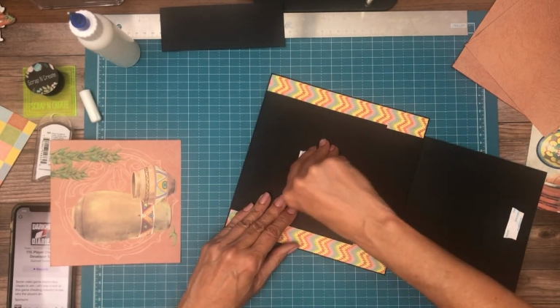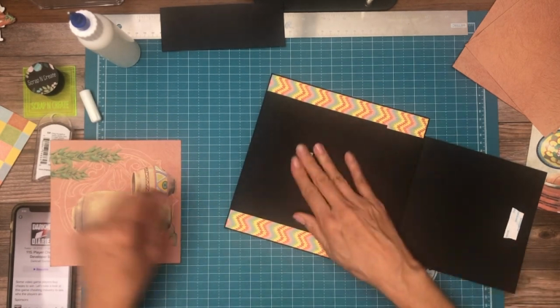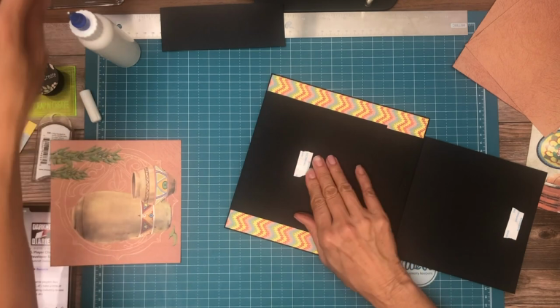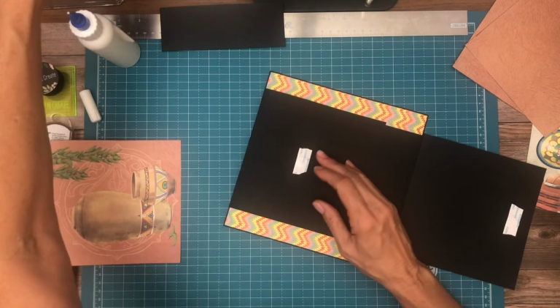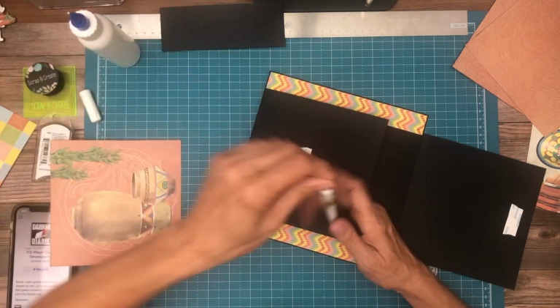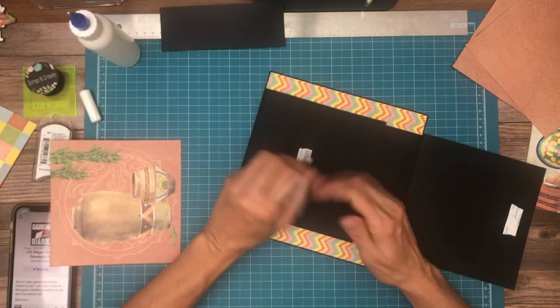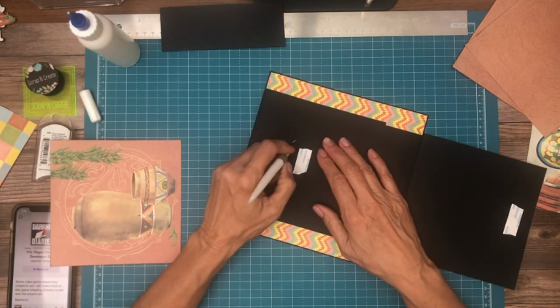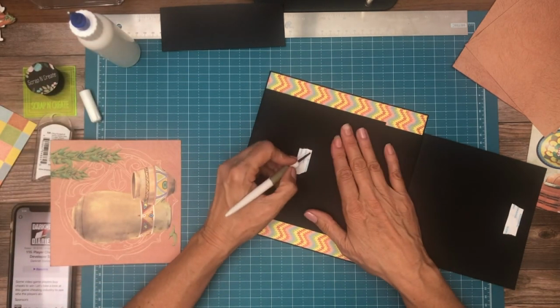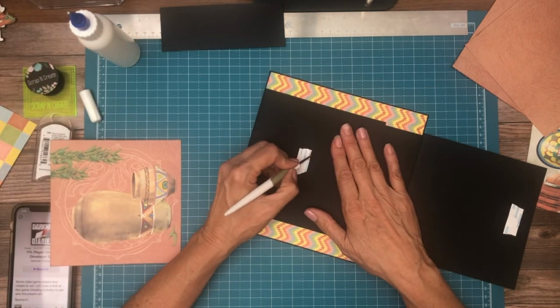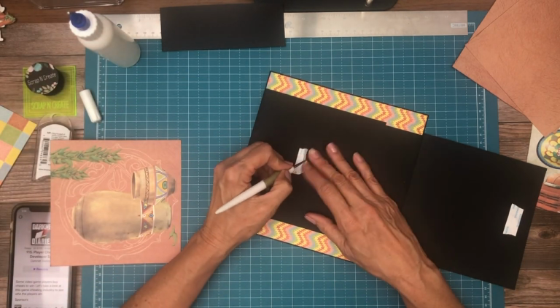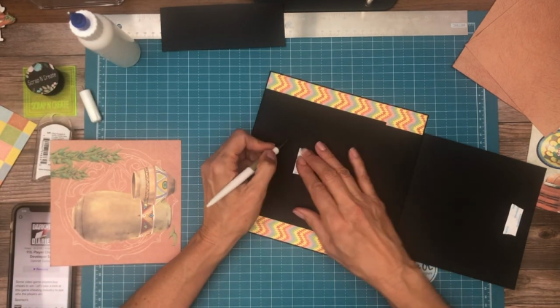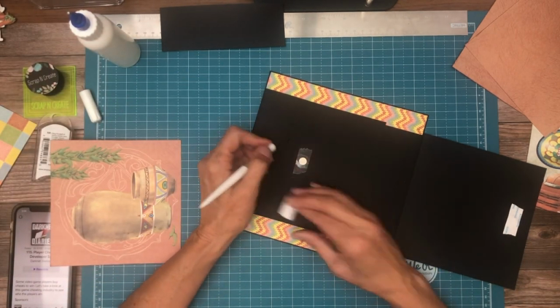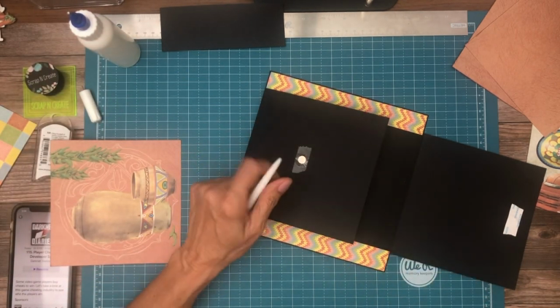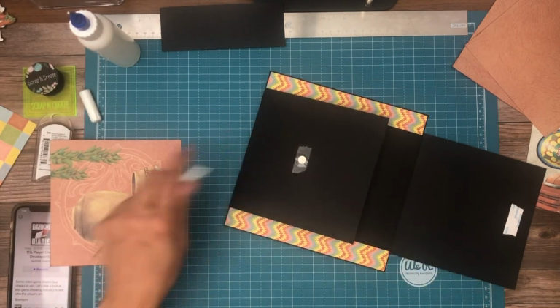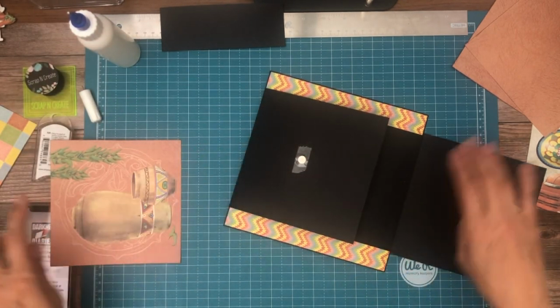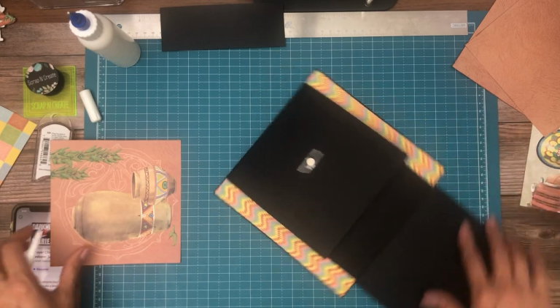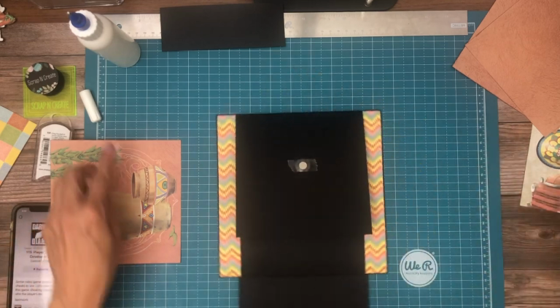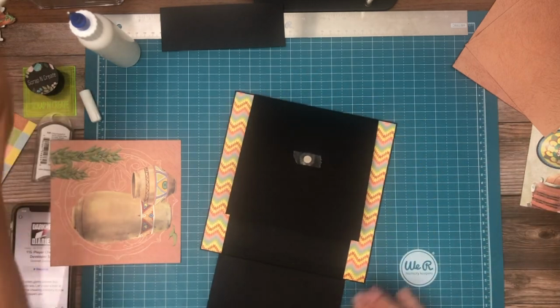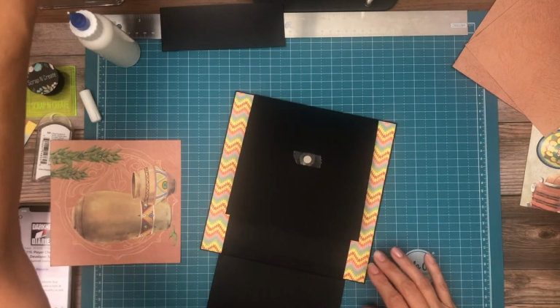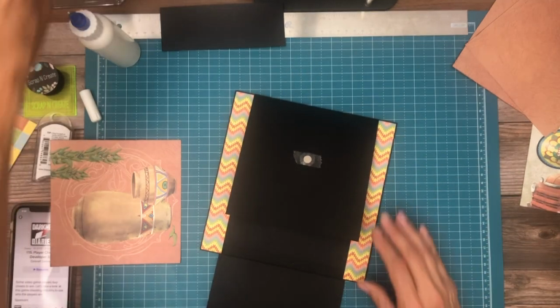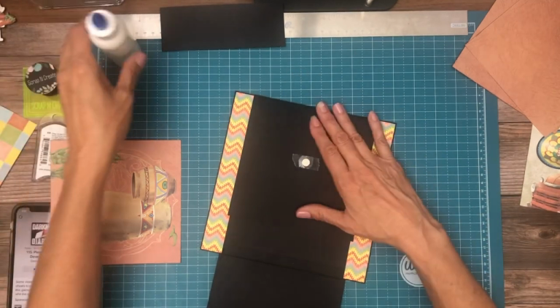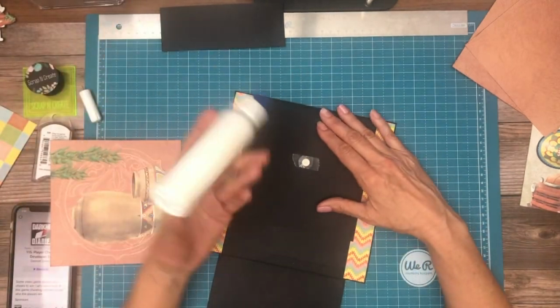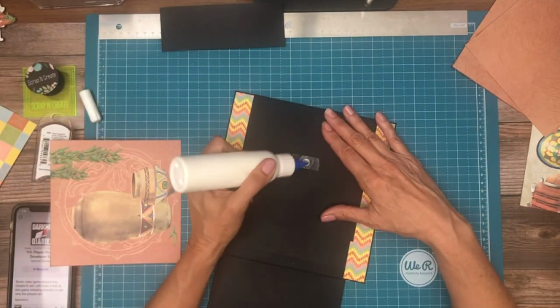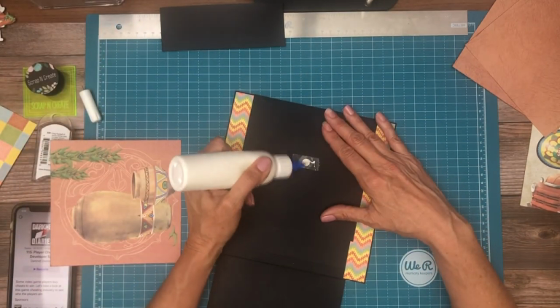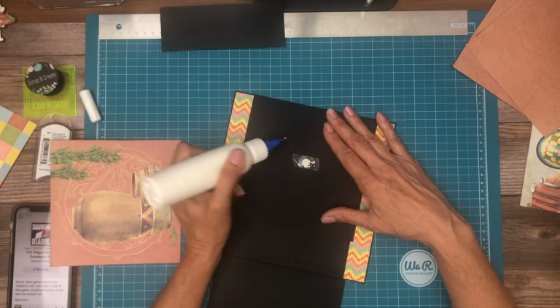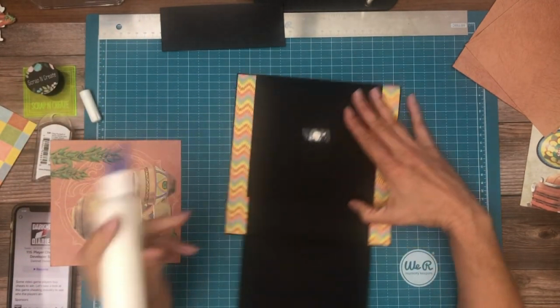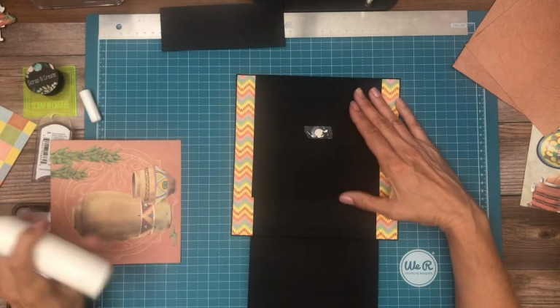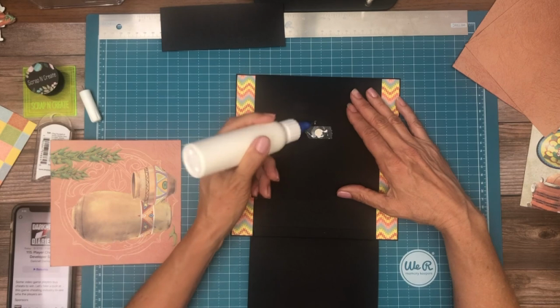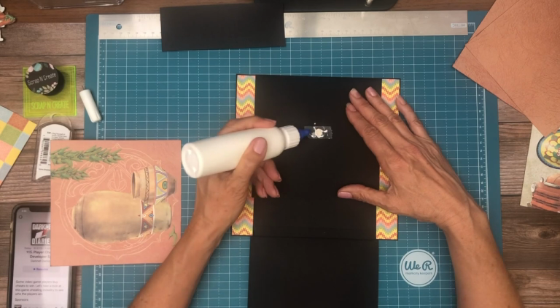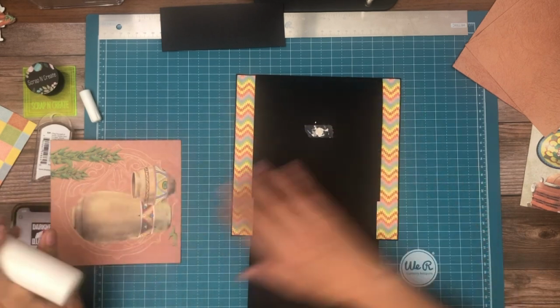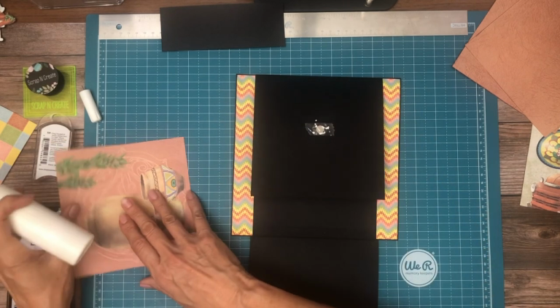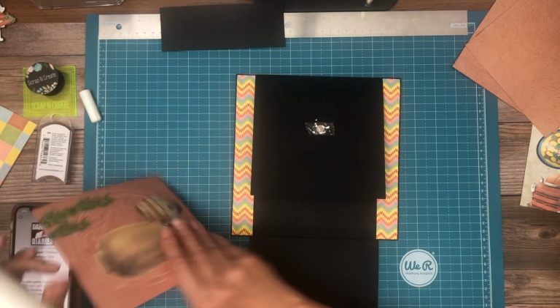I don't even know why I try. I don't know what it is about score tape, but I can't get my fingernails under it — just never, never could. Doesn't matter if they're bare, polished, trimmed, or long.